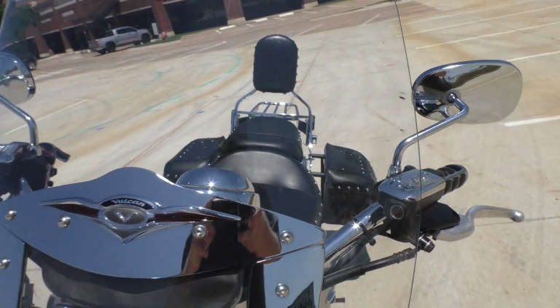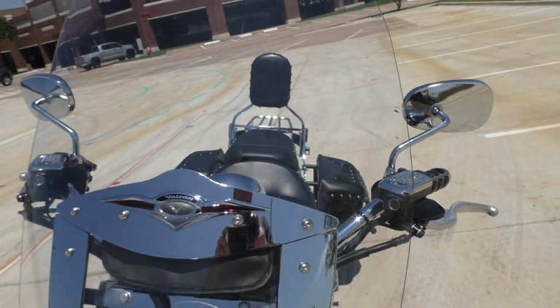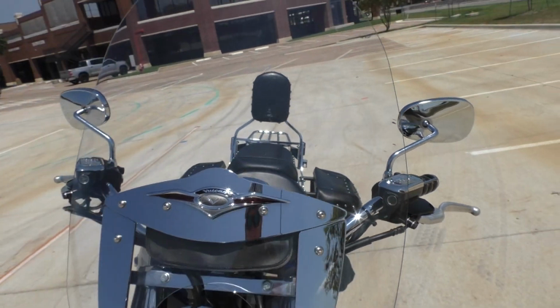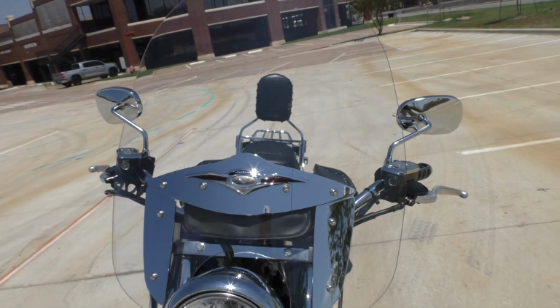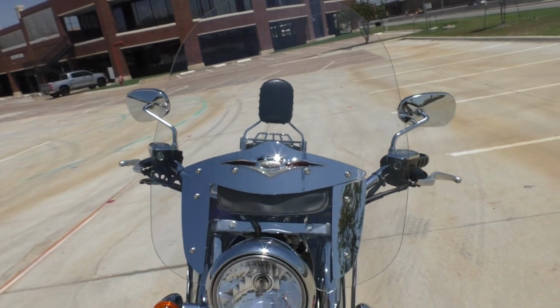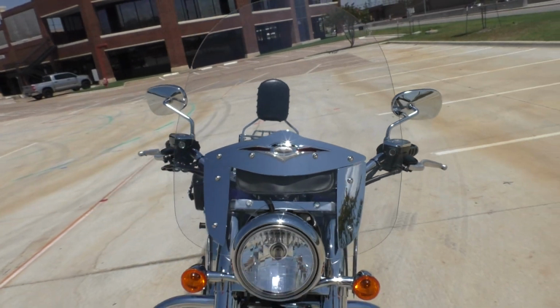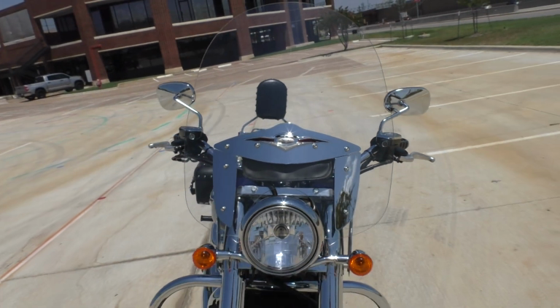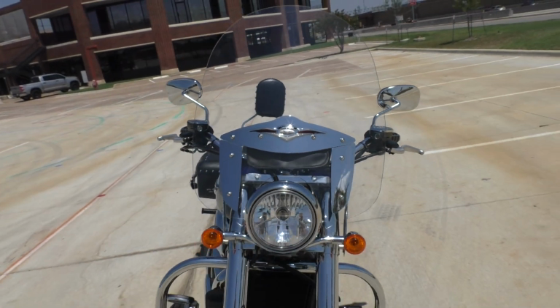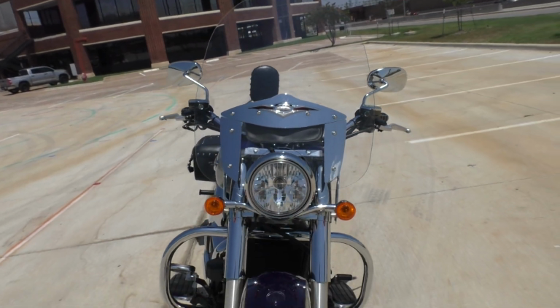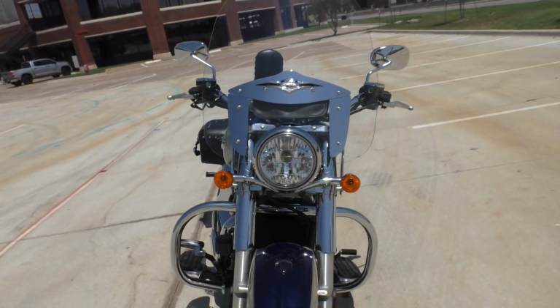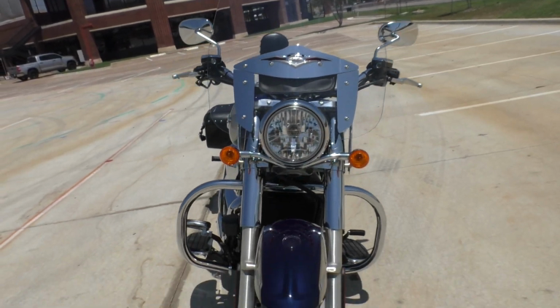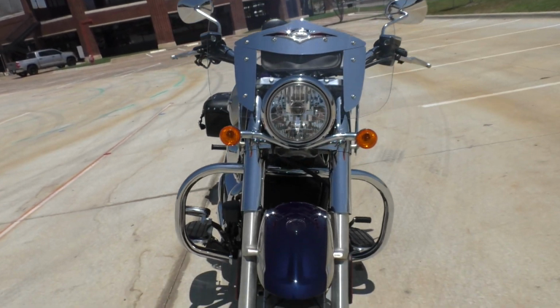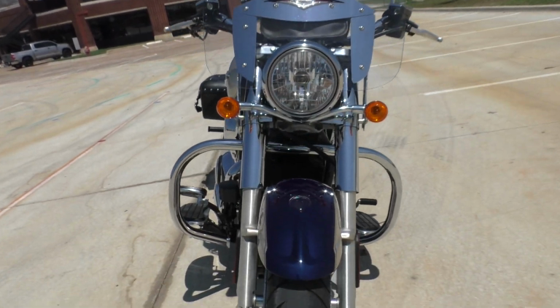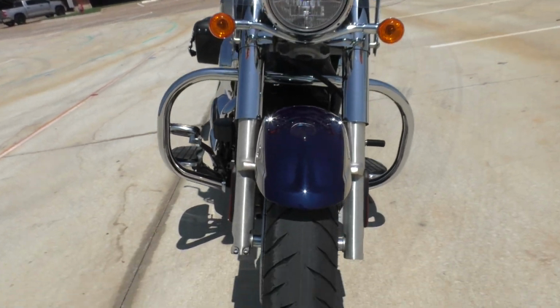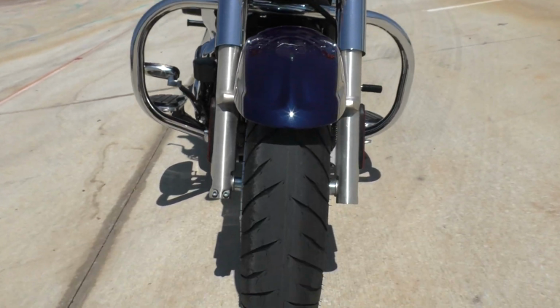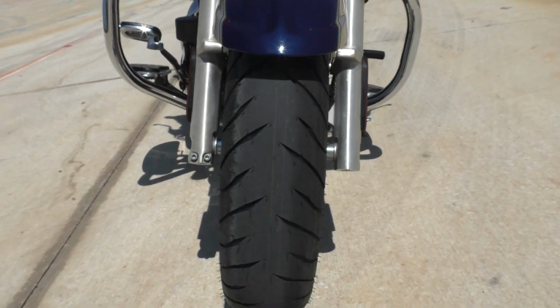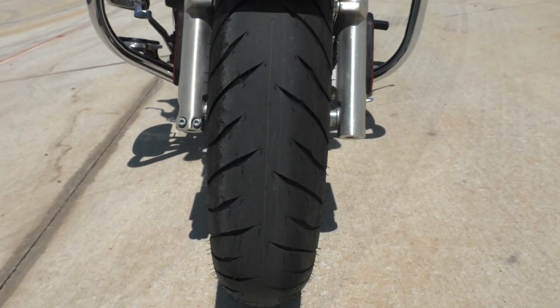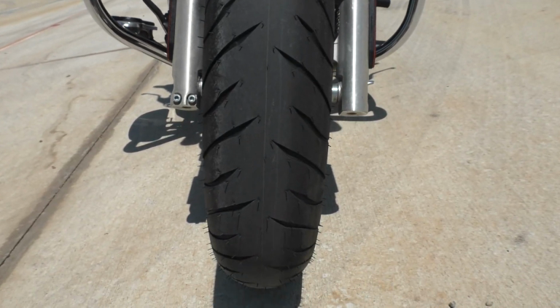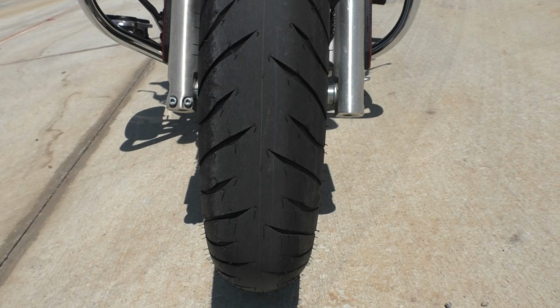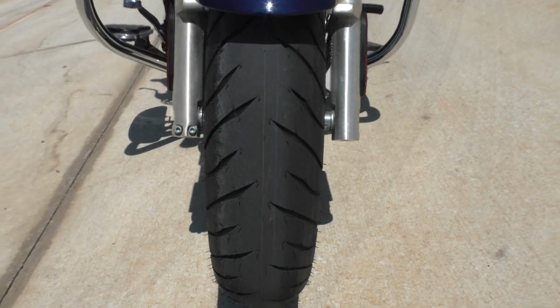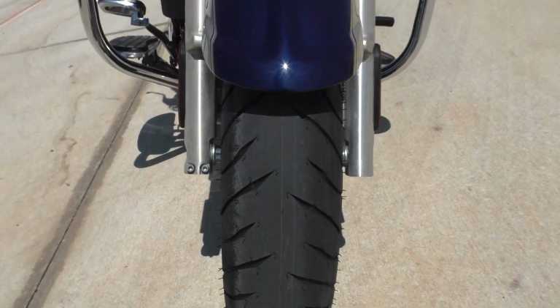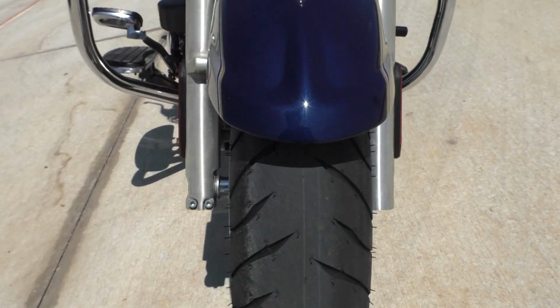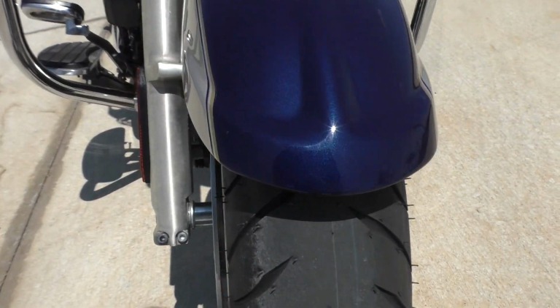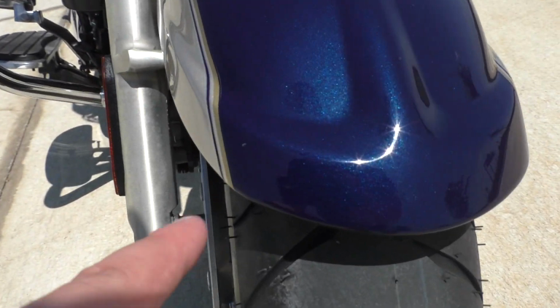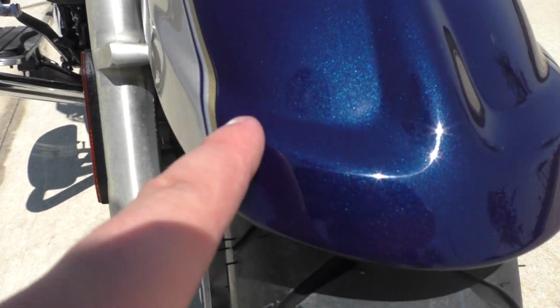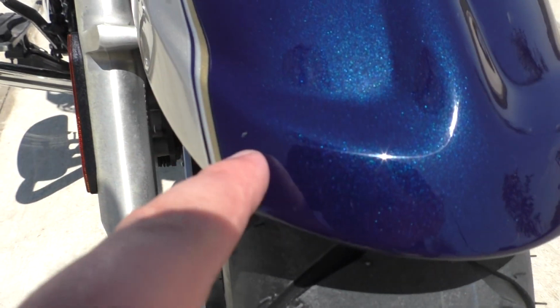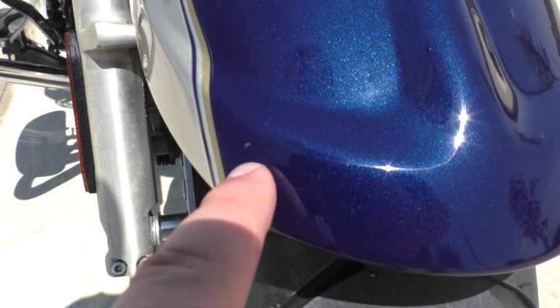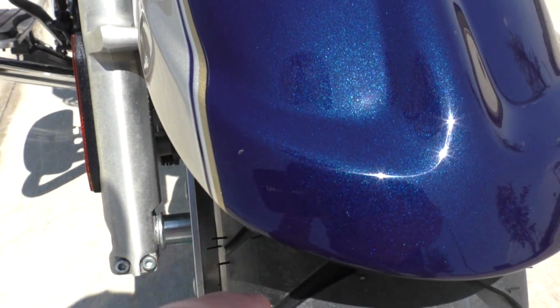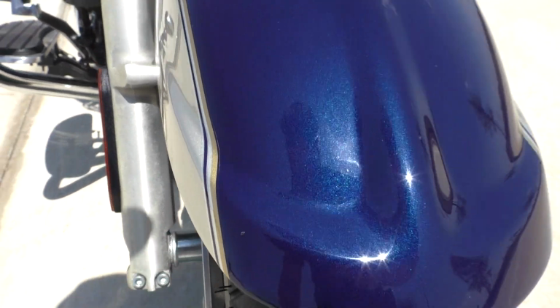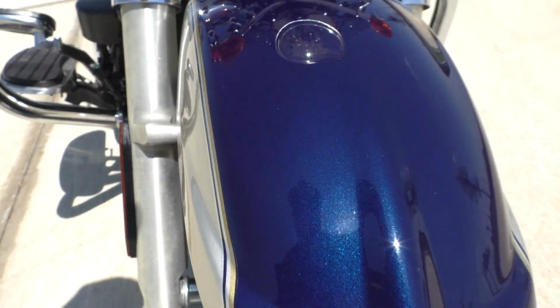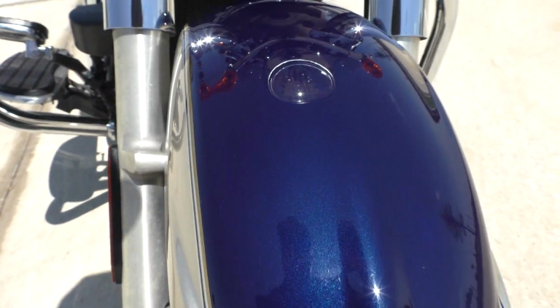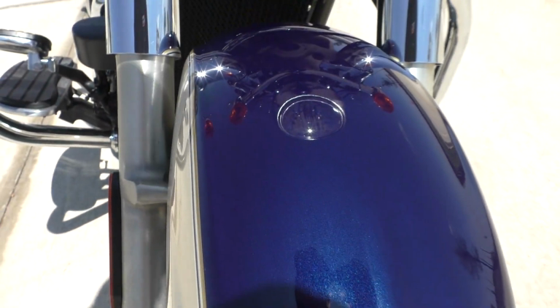It's got the windshield bag for a little storage. It's got a brand new front tire, and you can see it's got a couple of small chips on the front fender.